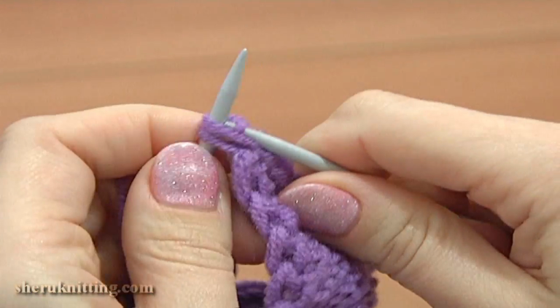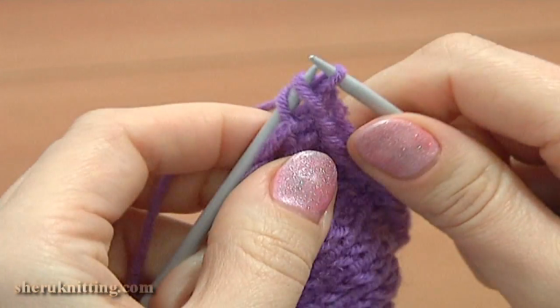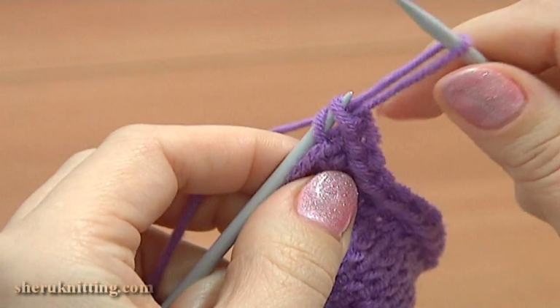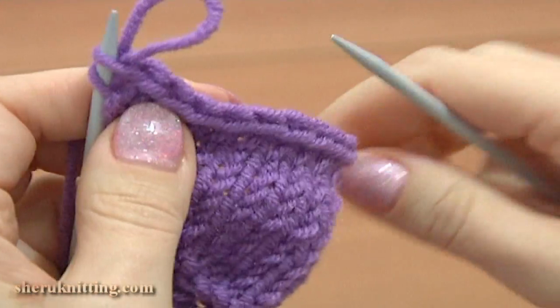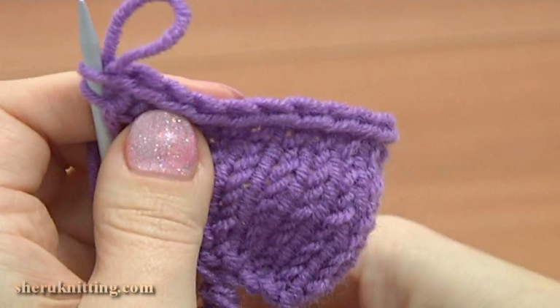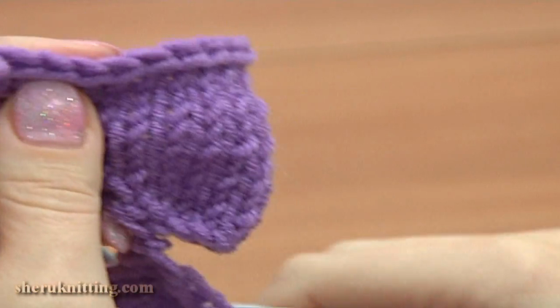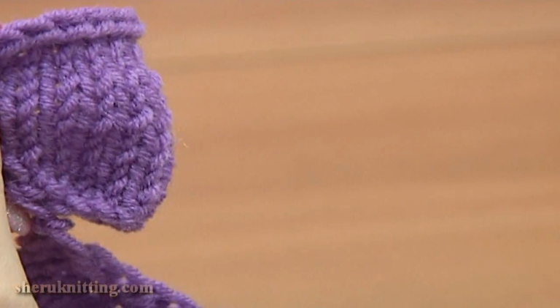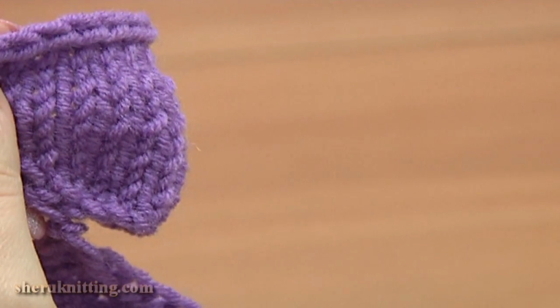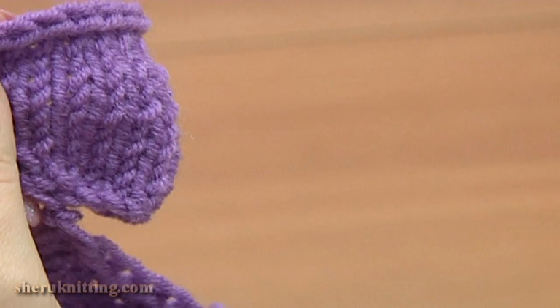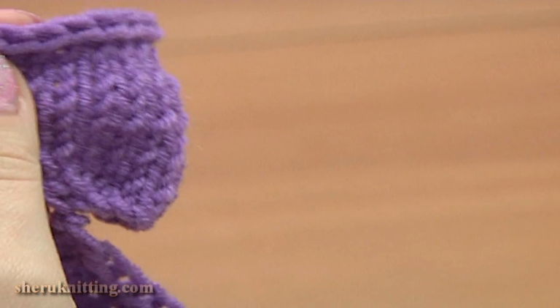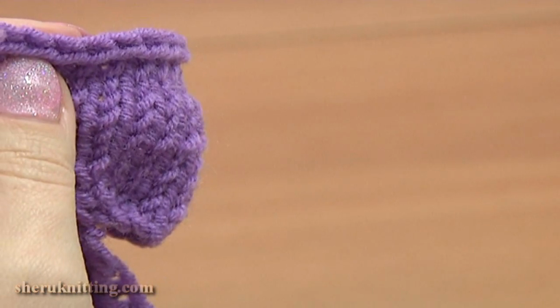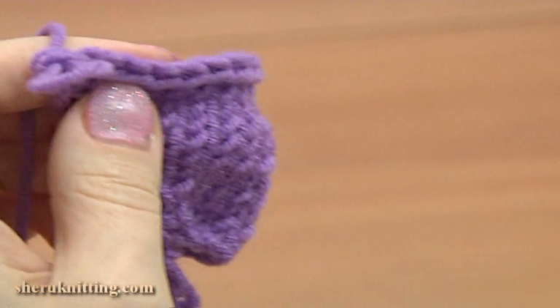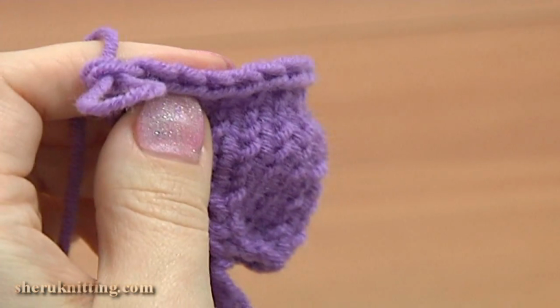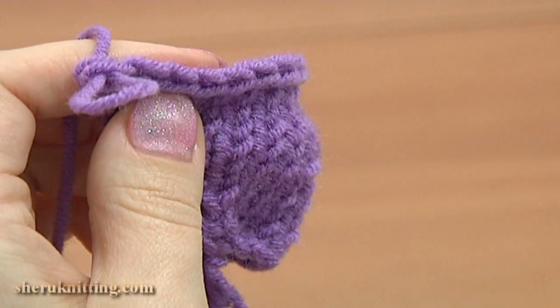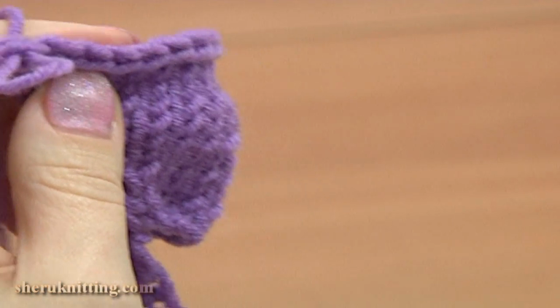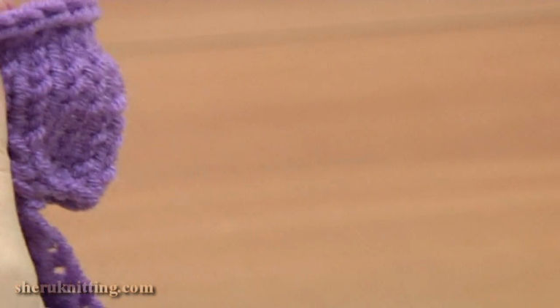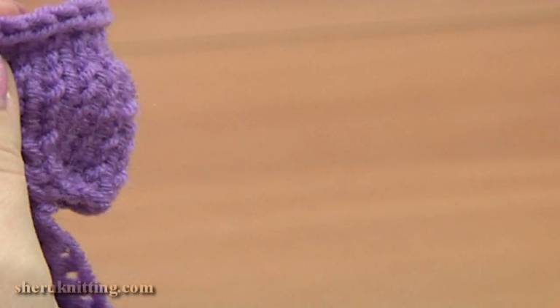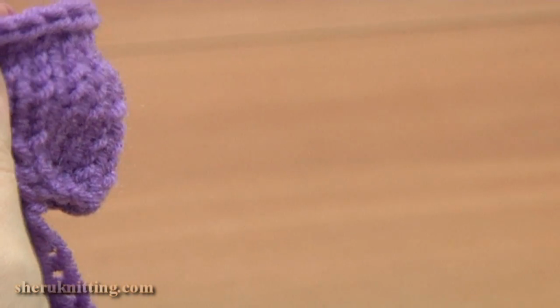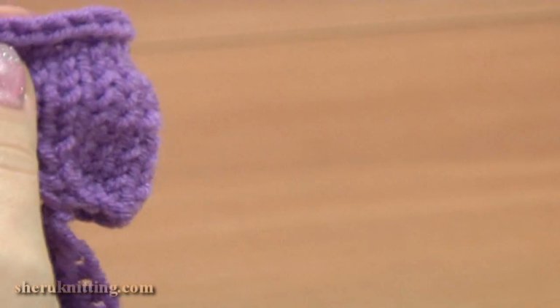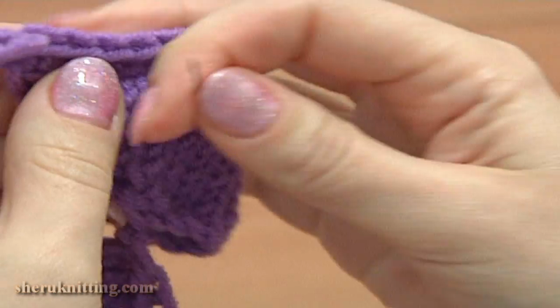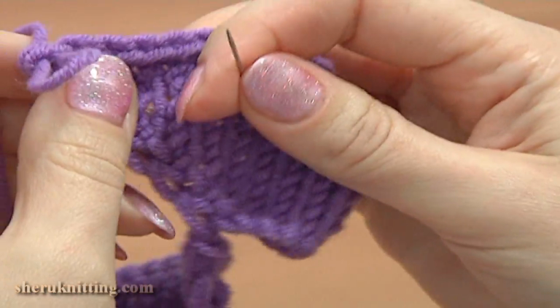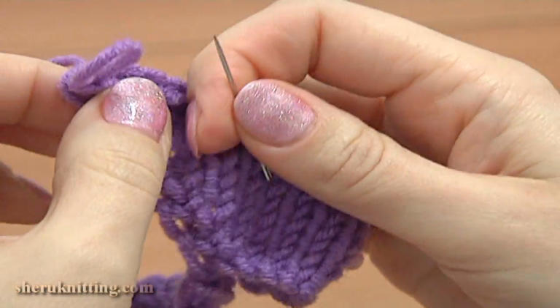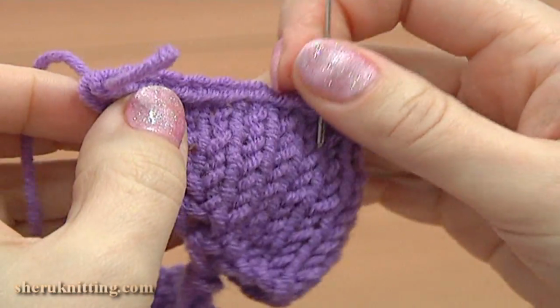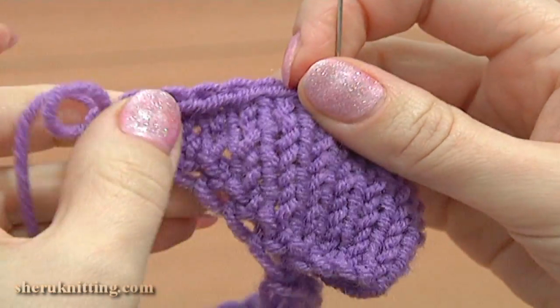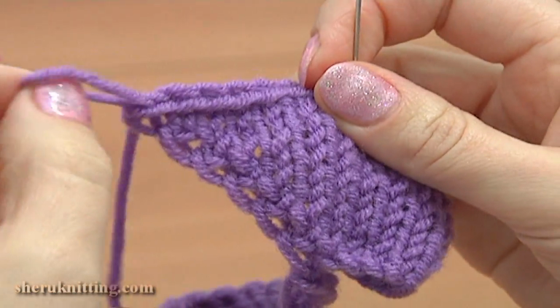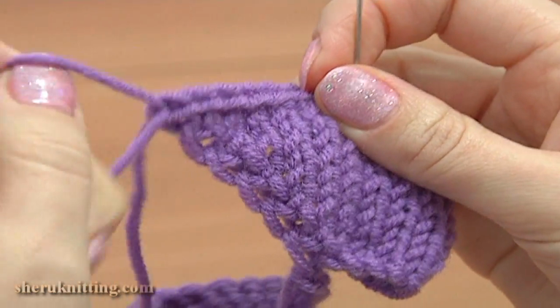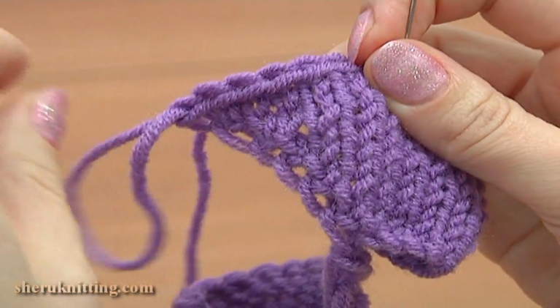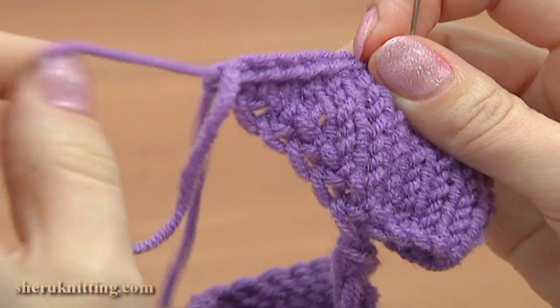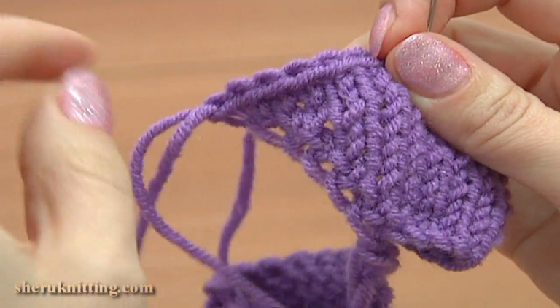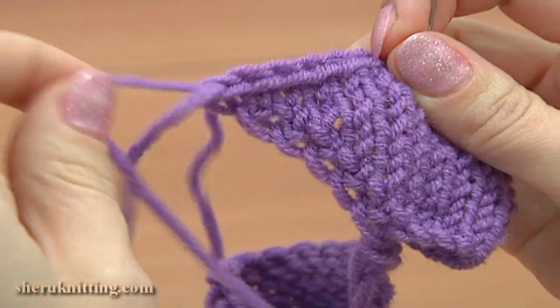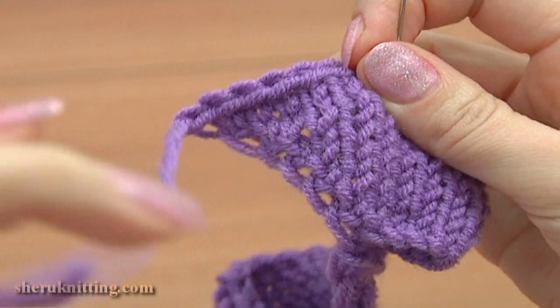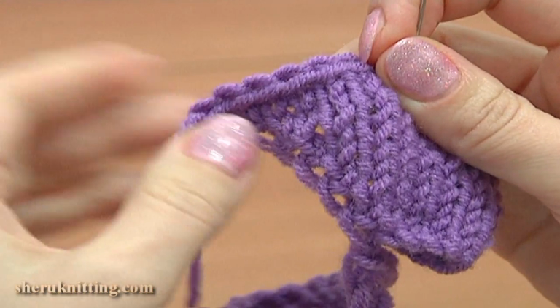Now we're done with knitting. Cut the yarn leaving the tail long enough for finishing — about 10 to 15 centimeters. Pull this last loop all the way through the stitch and continue working with the tapestry needle to complete this flower.